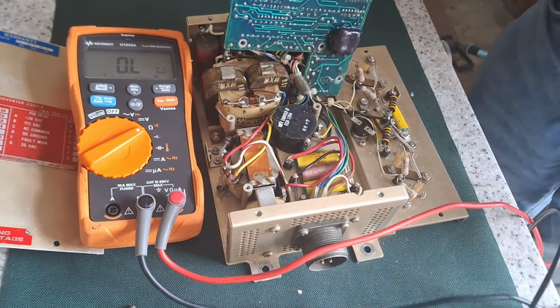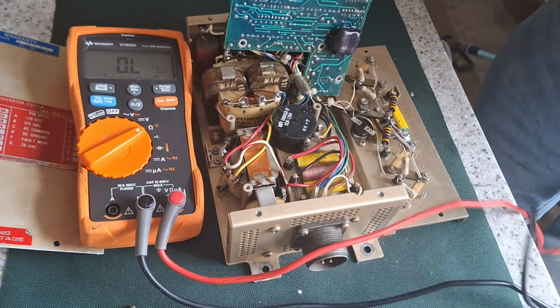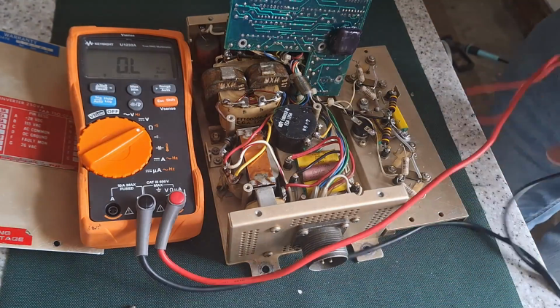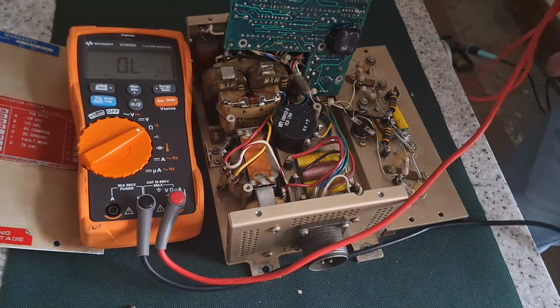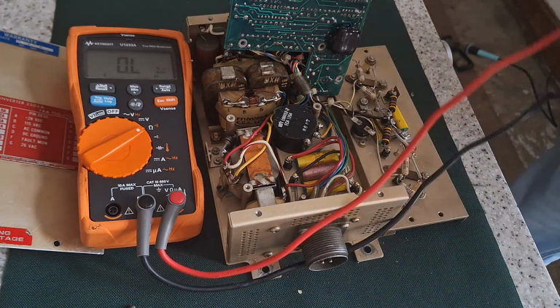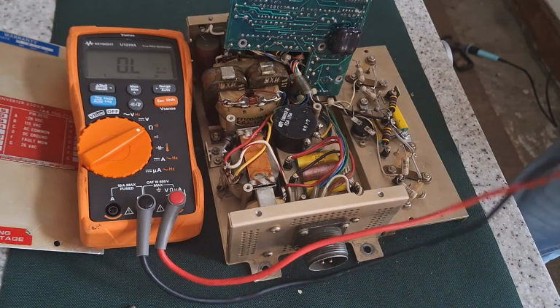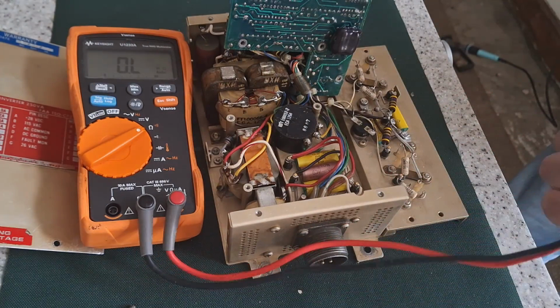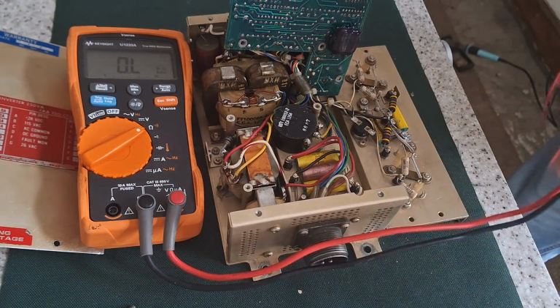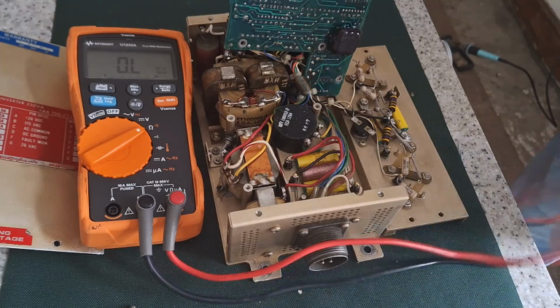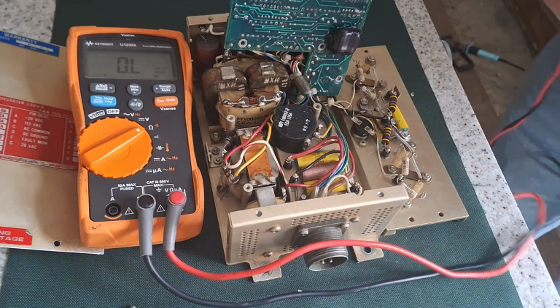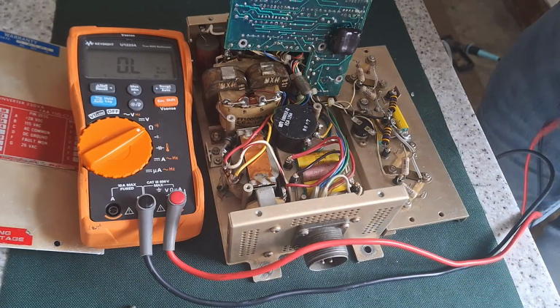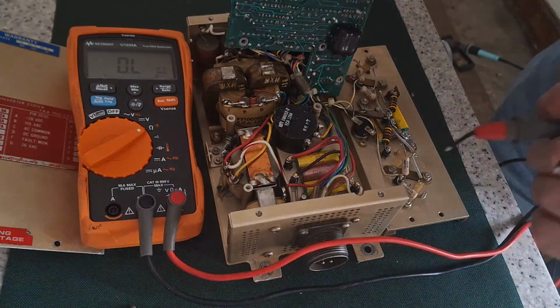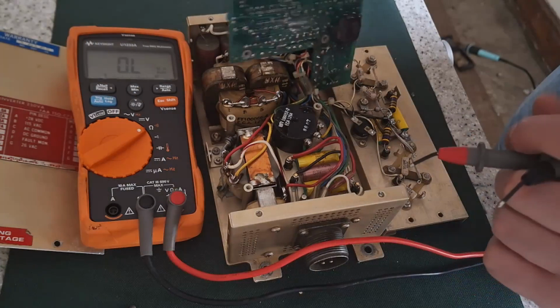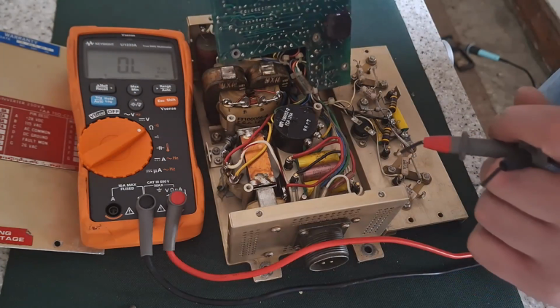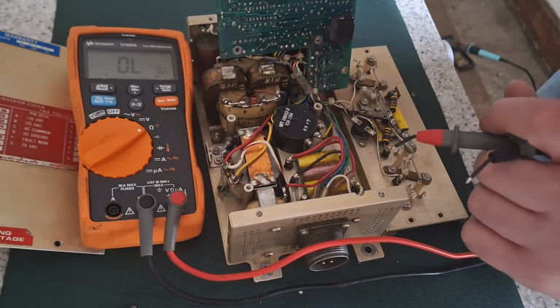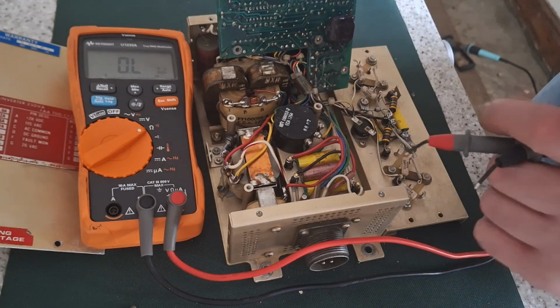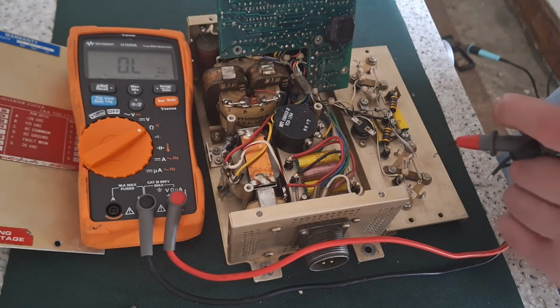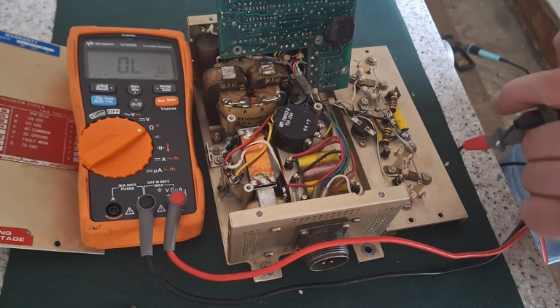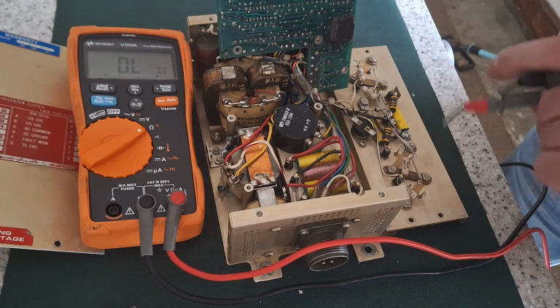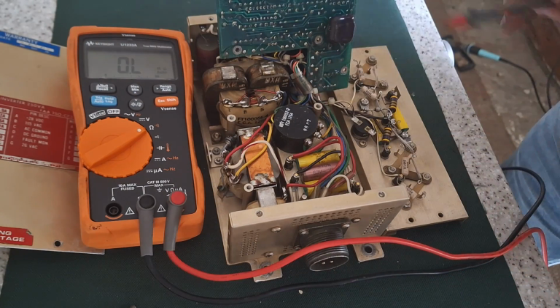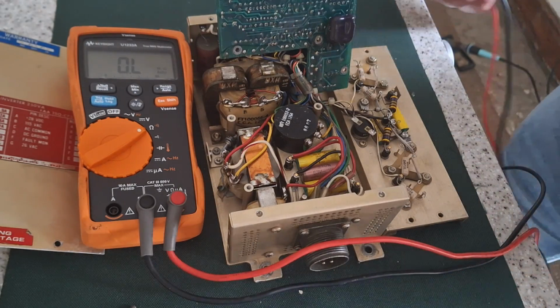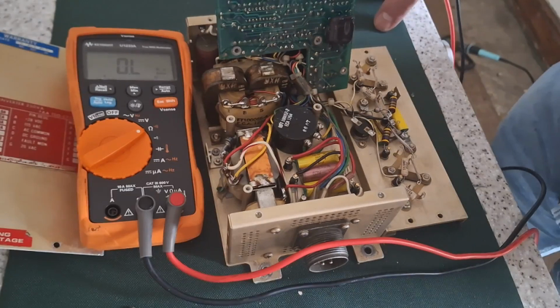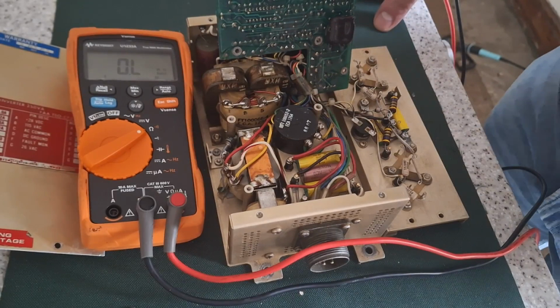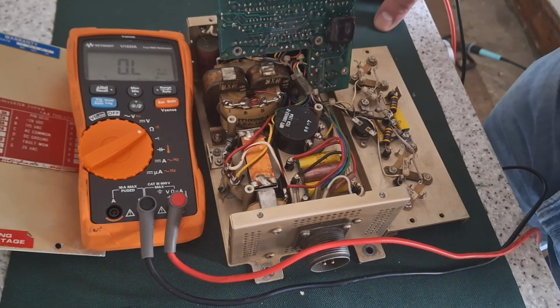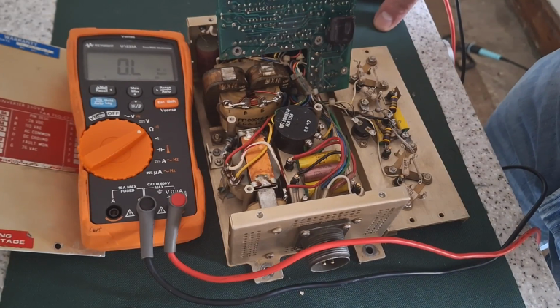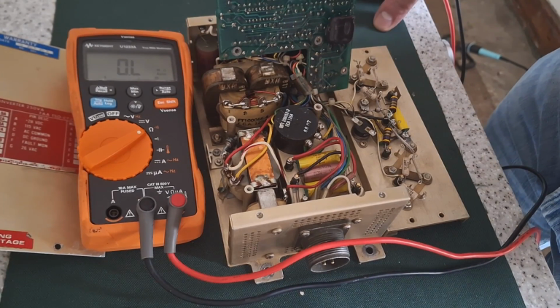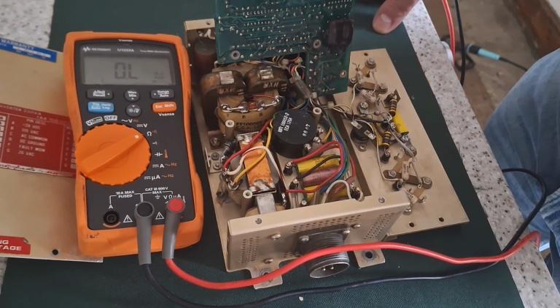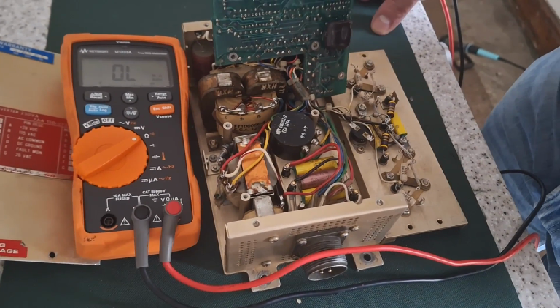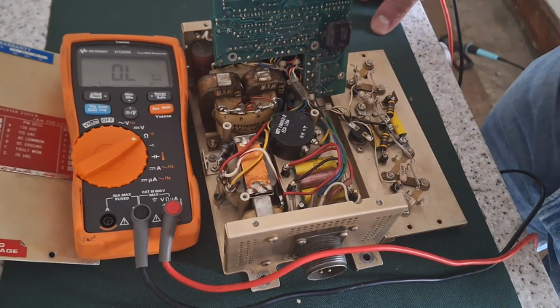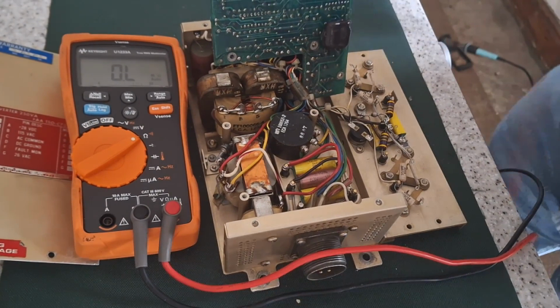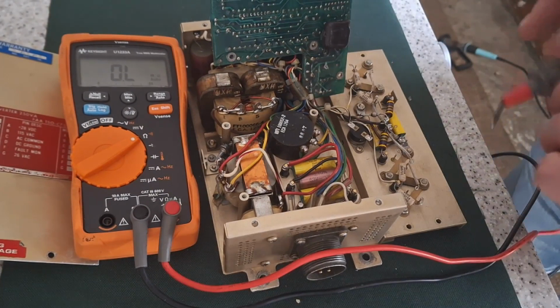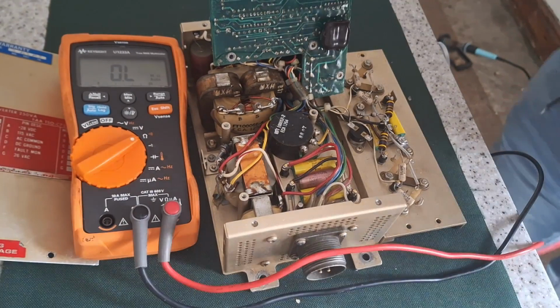Now on this board it looks like it's obviously just a standard push-pull inverter with two pairs of NPN and PNP transistors driving a transformer — a standard sort of arrangement.